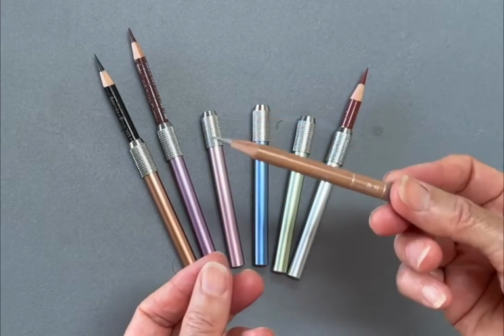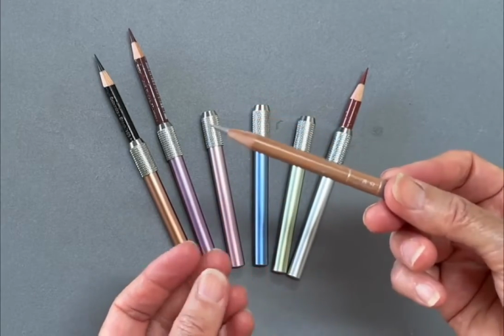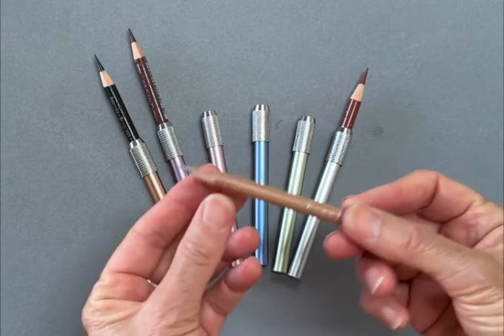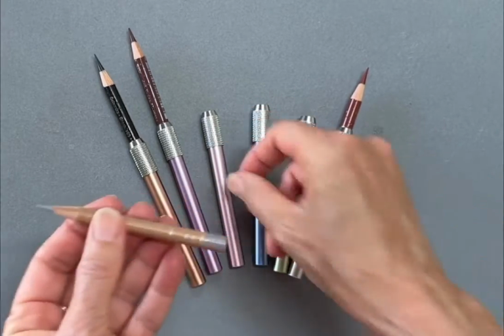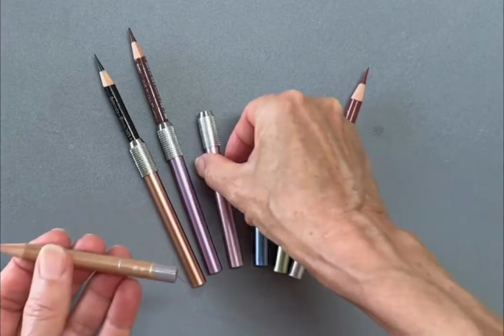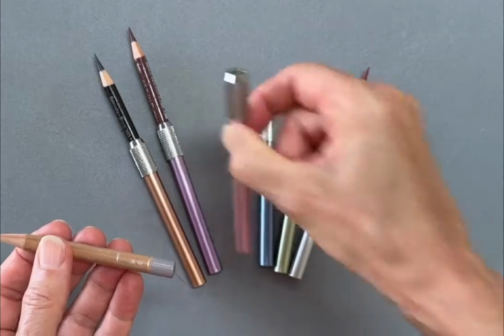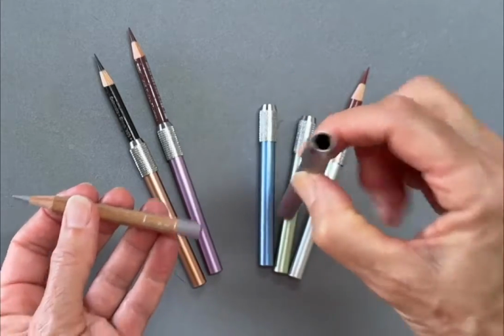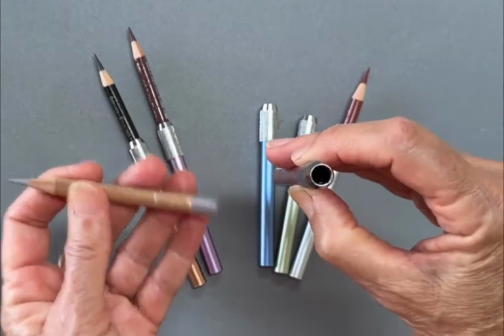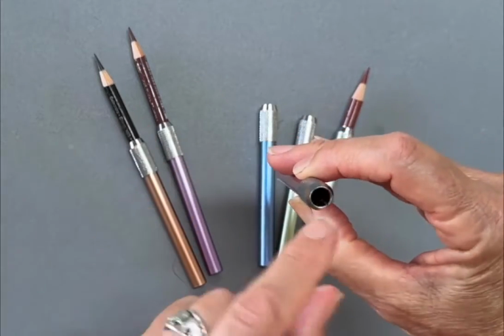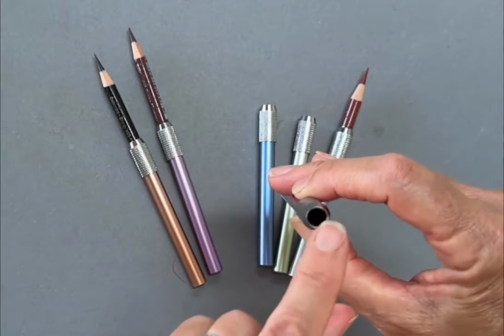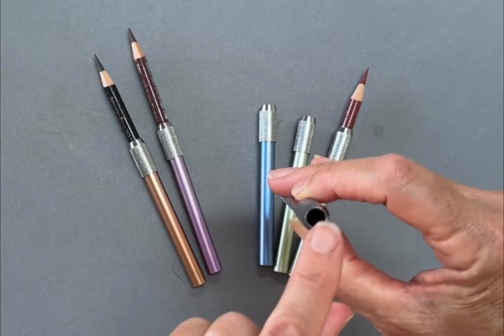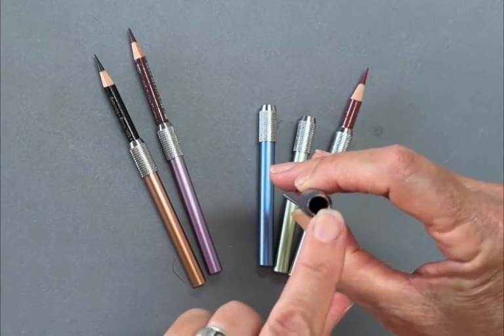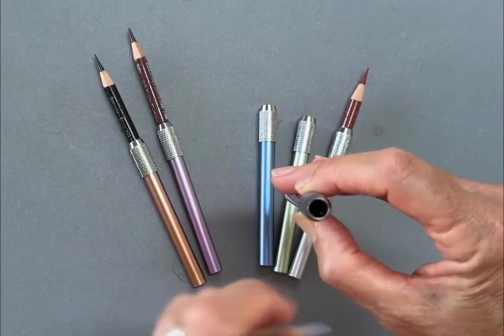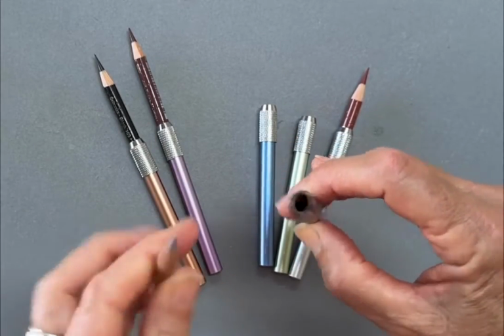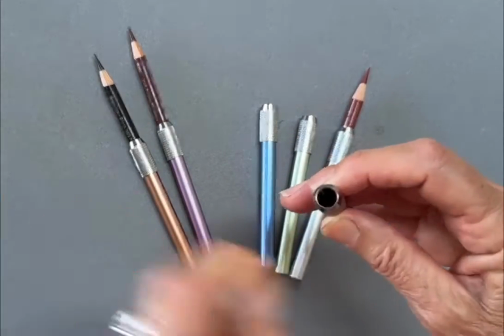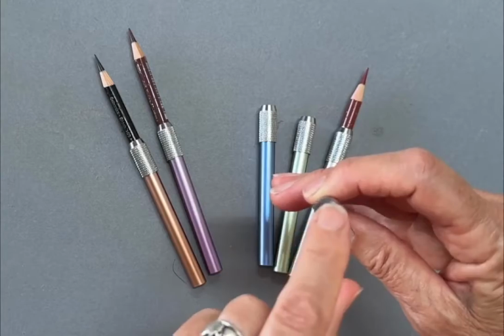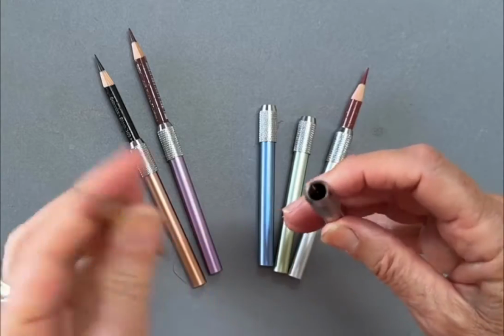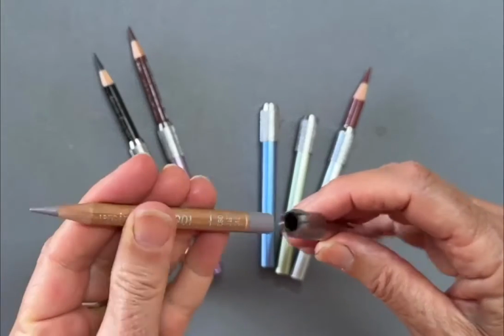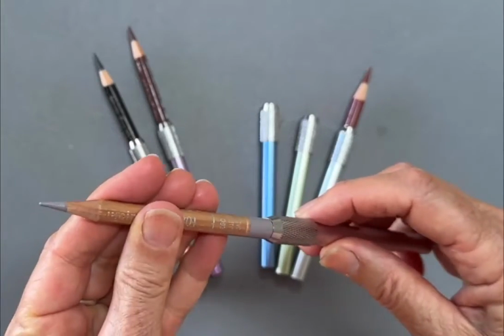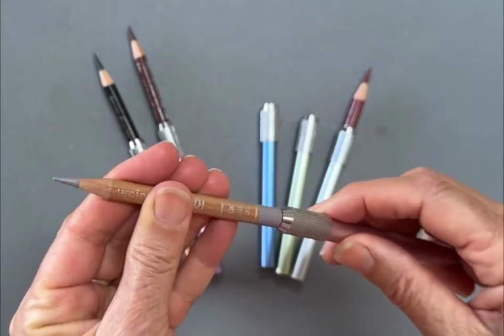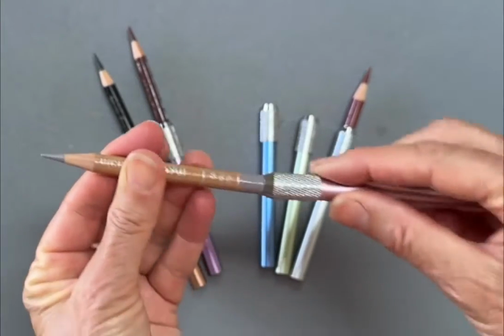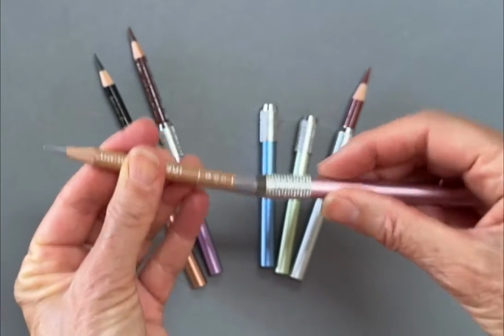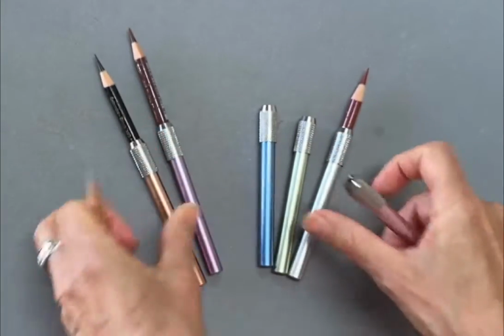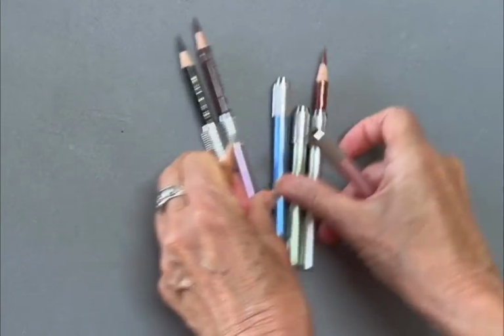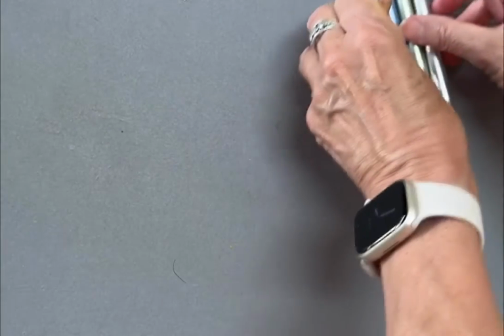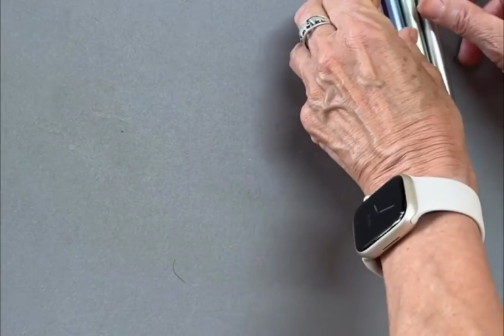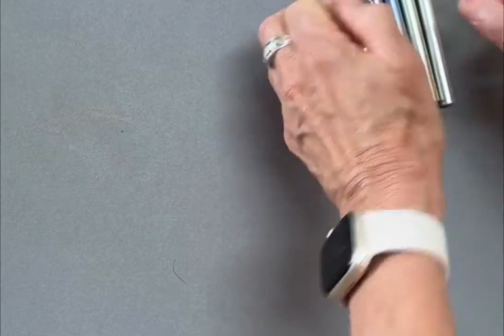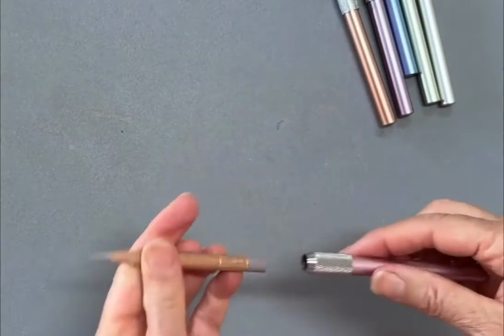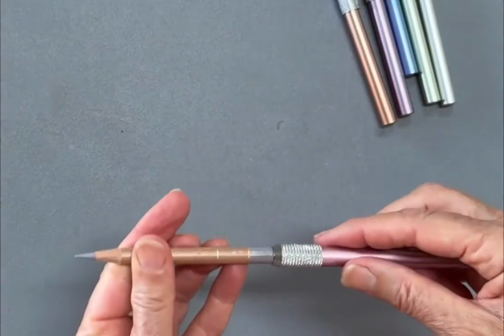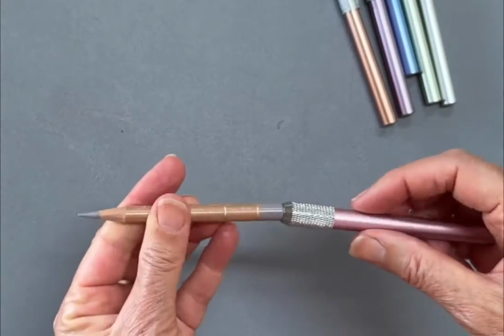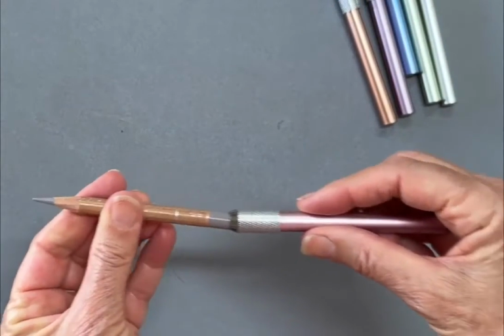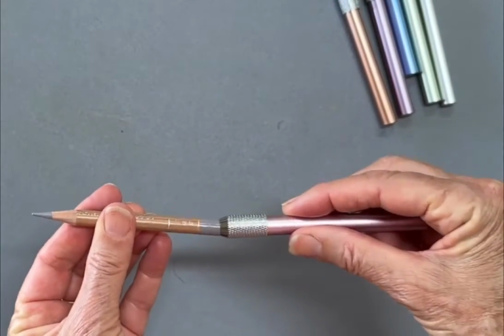There comes a bit of a difficulty if you are using Luminance pencils, because these standard pencil extenders have a smaller diameter than the Luminance, and the Luminance pencil just won't fit in.